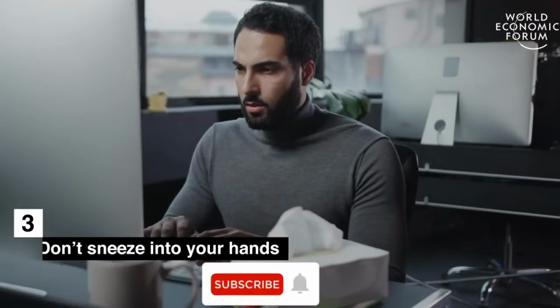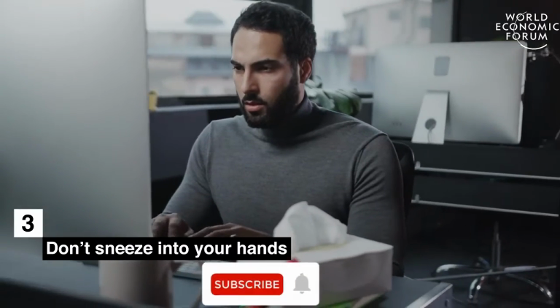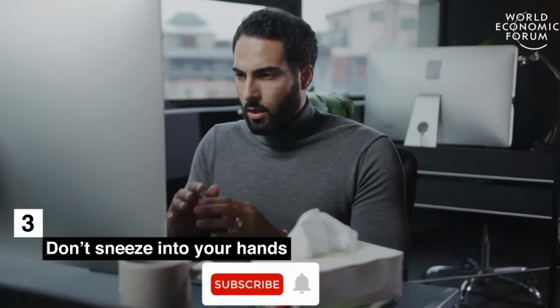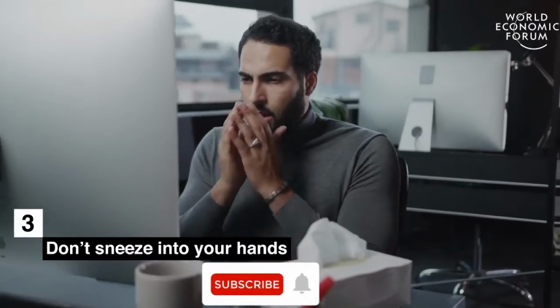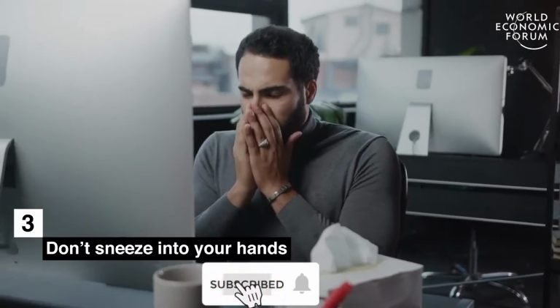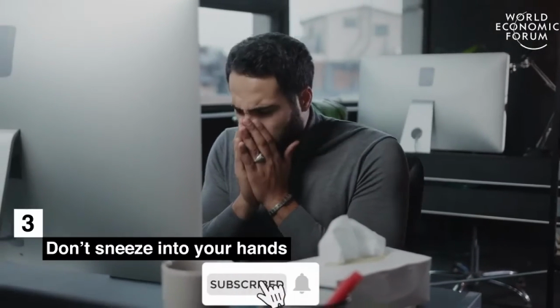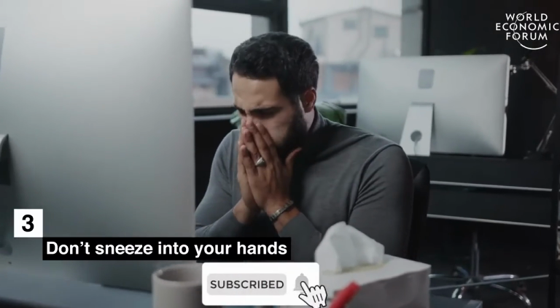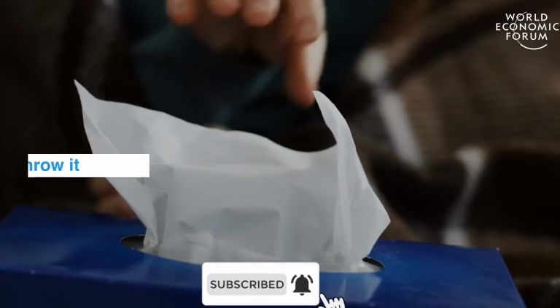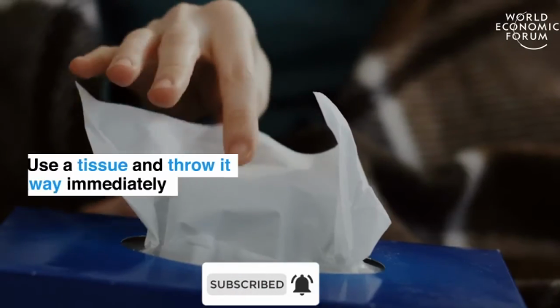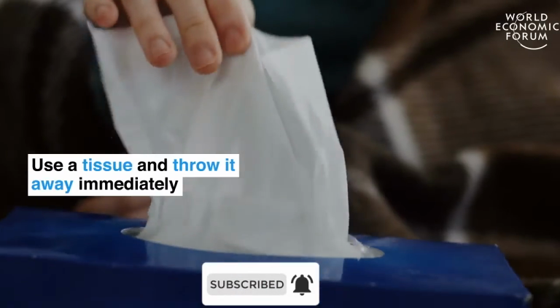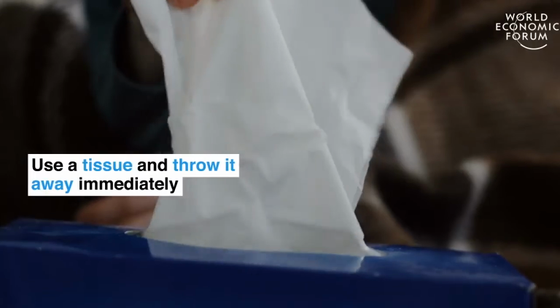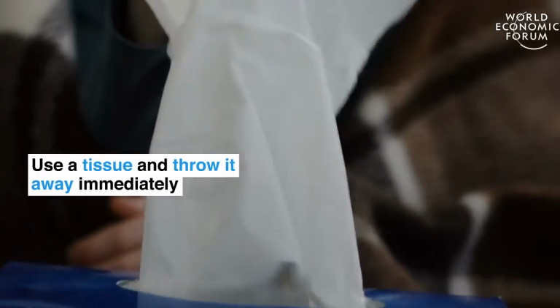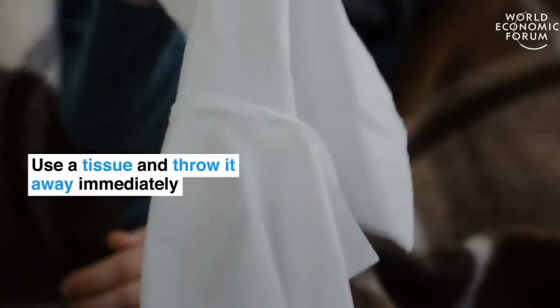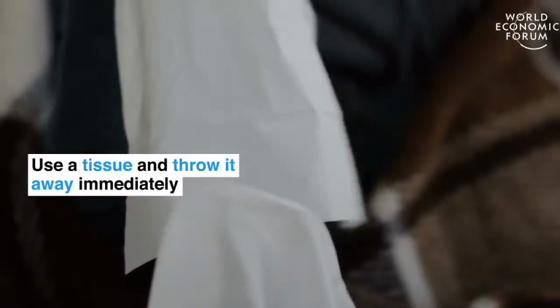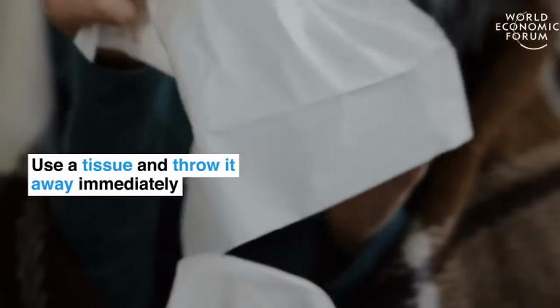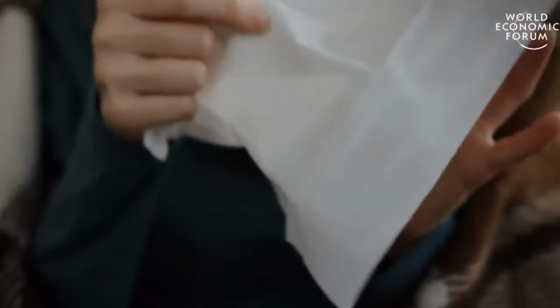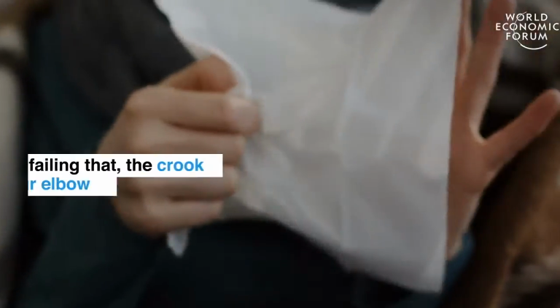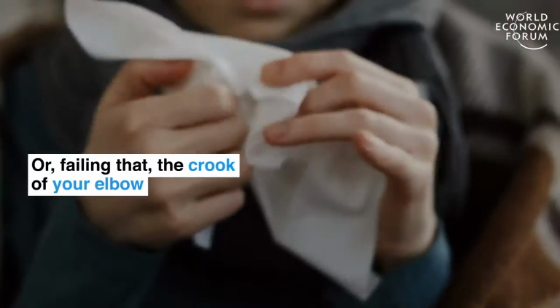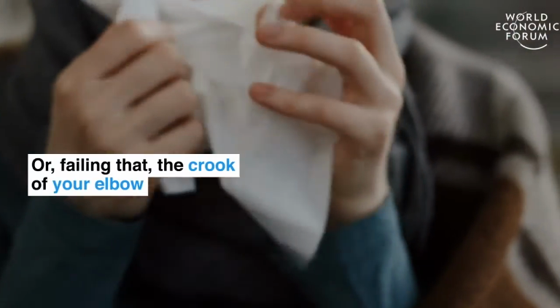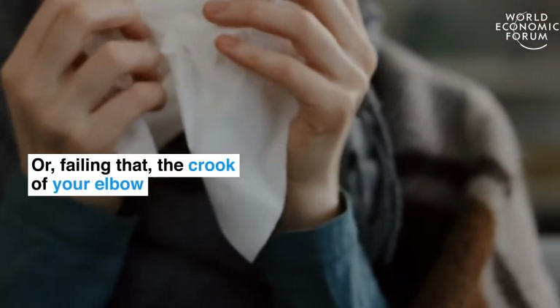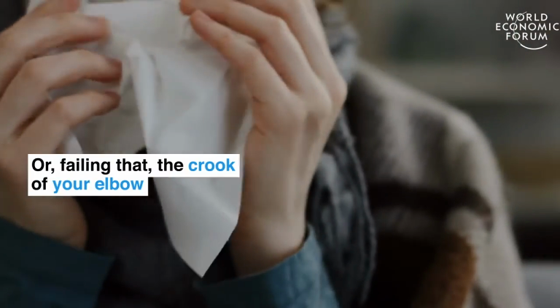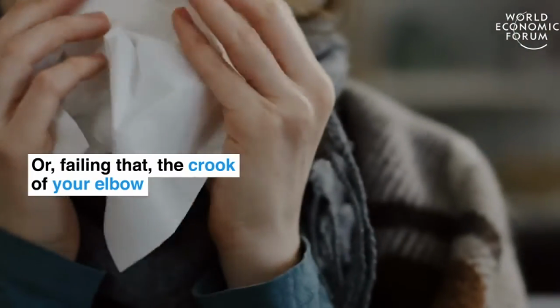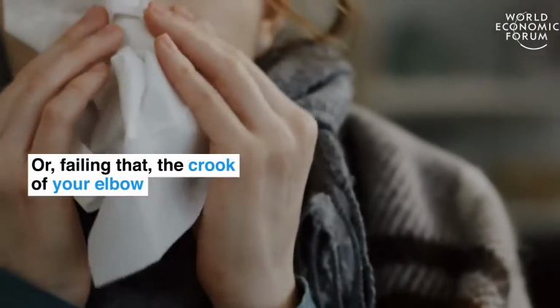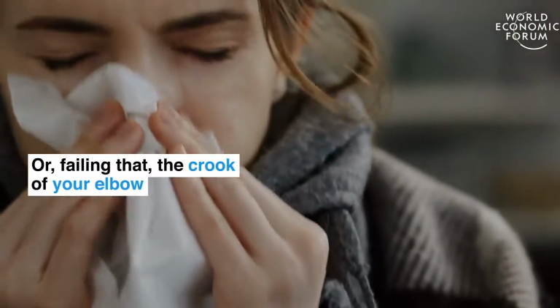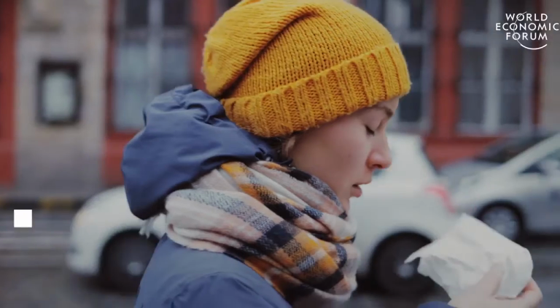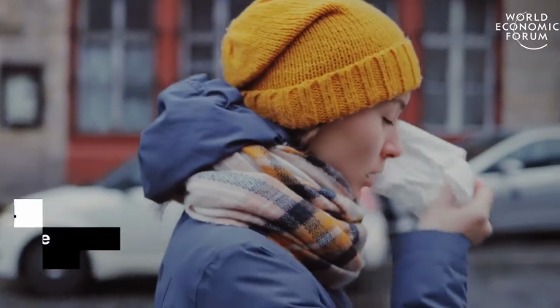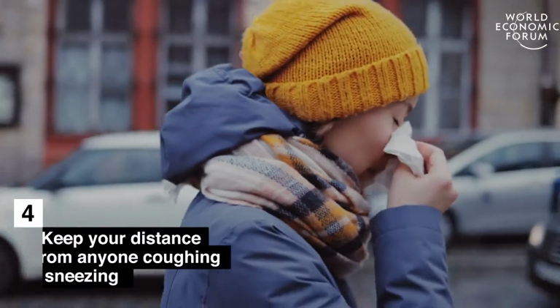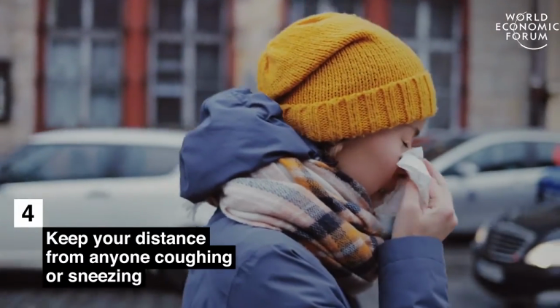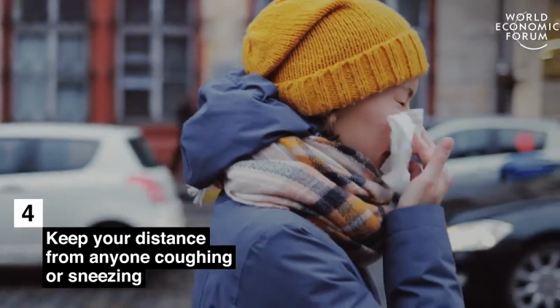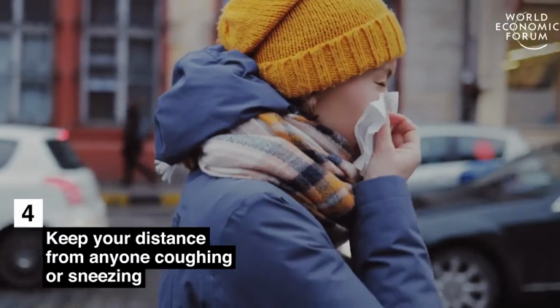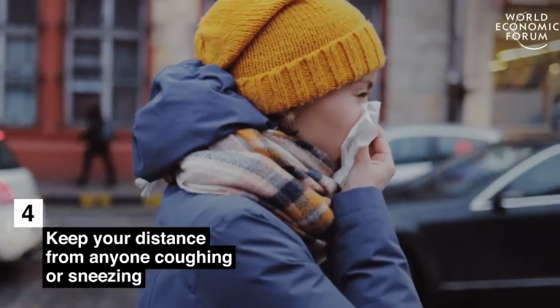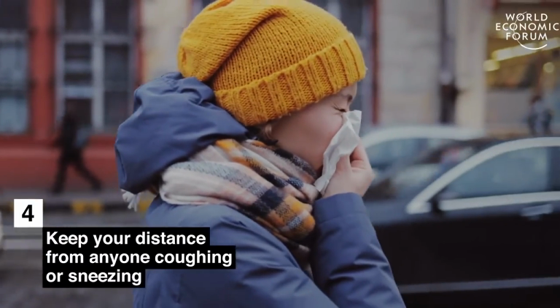Don't sneeze into your hands. Use a tissue and throw it away immediately, or failing that, use the crook of your elbow. Keep your distance from anyone coughing and sneezing.